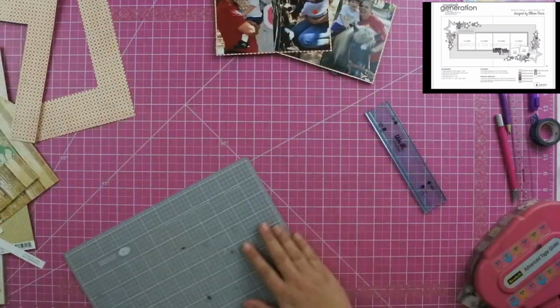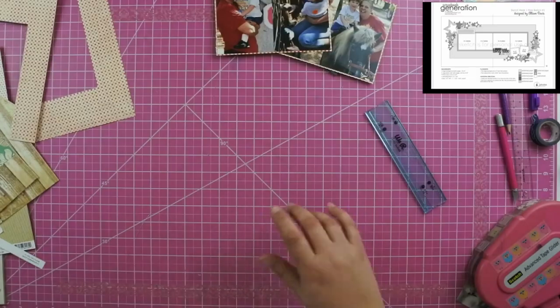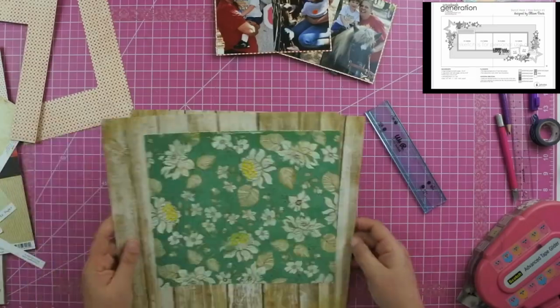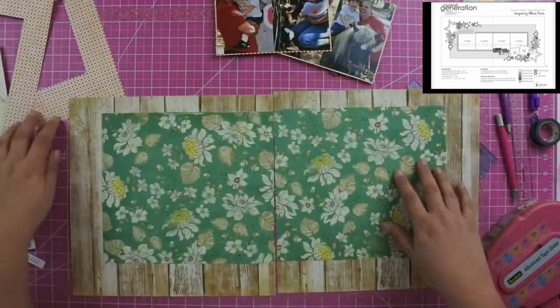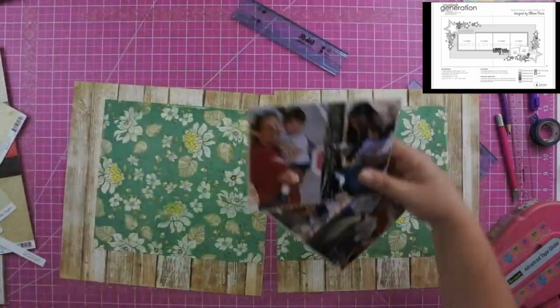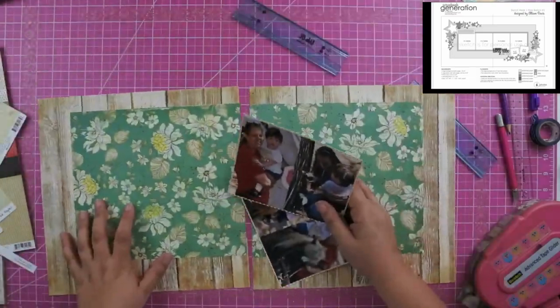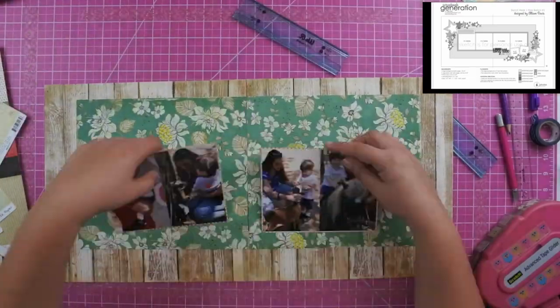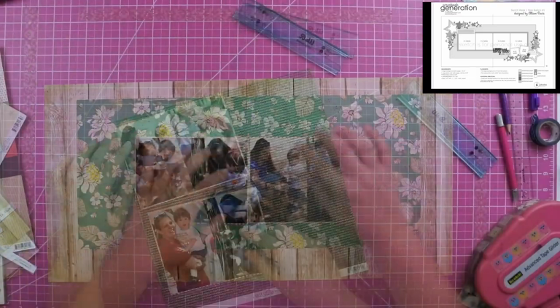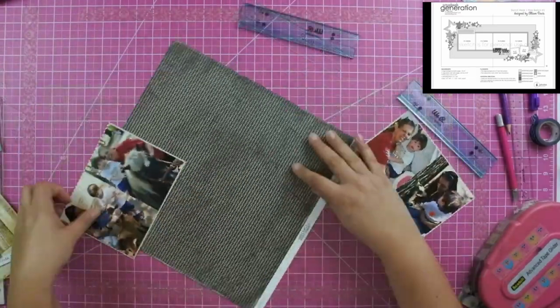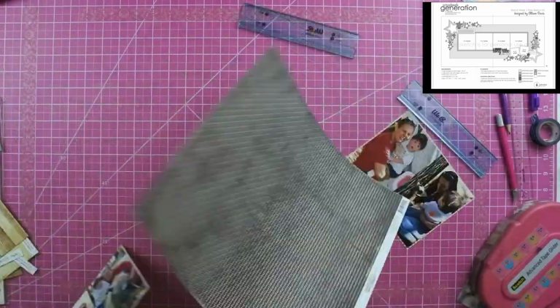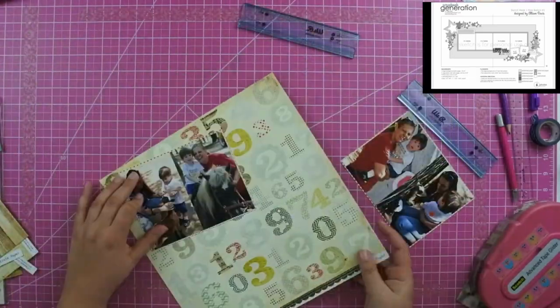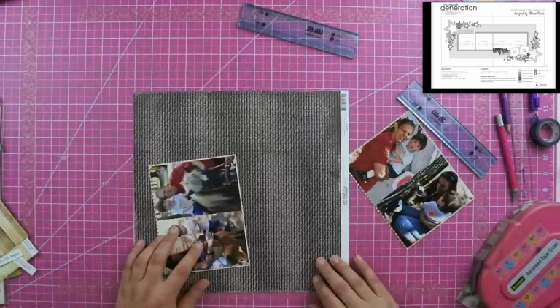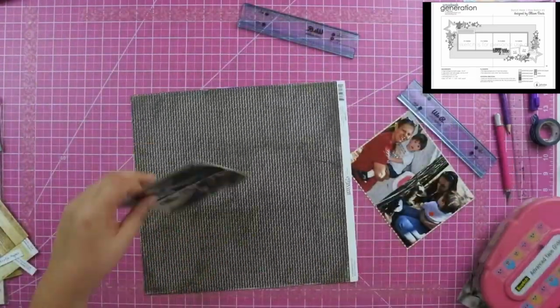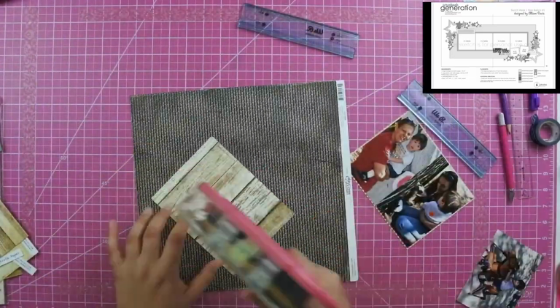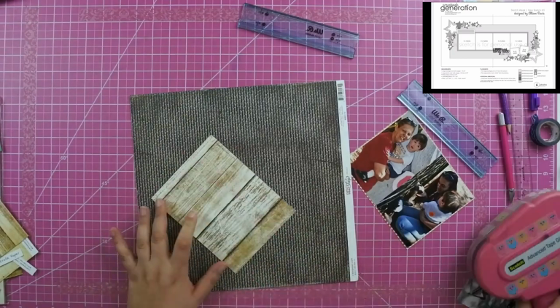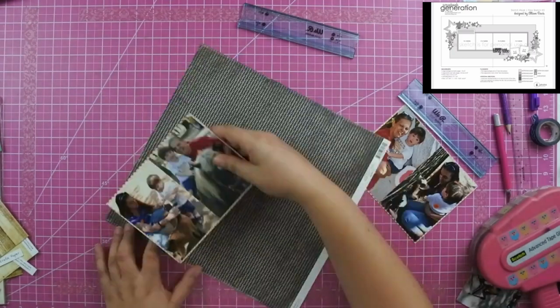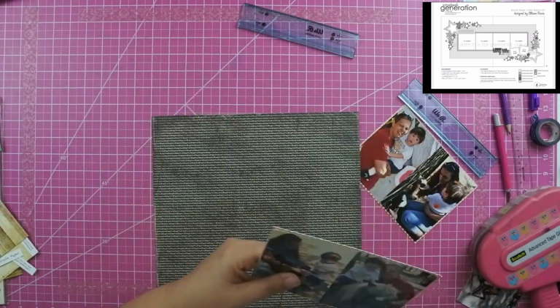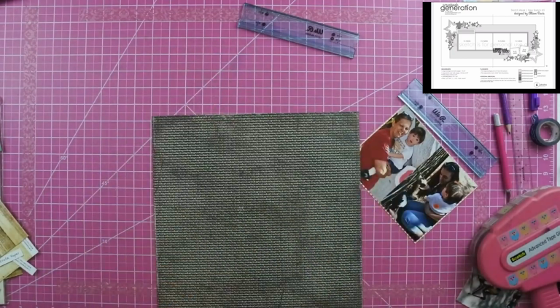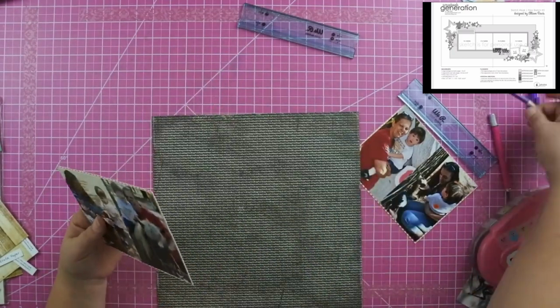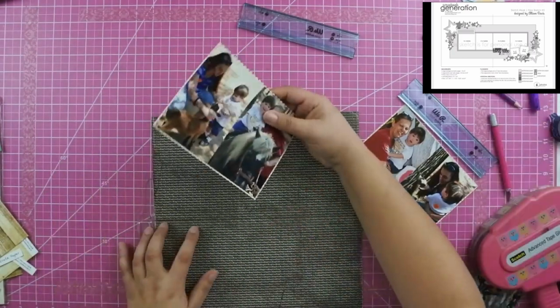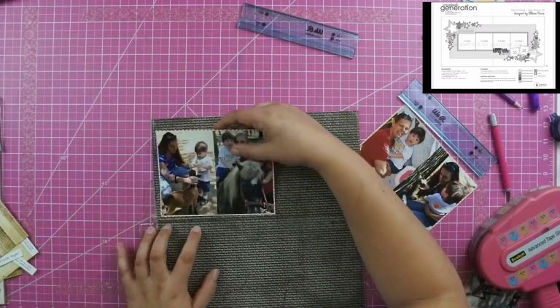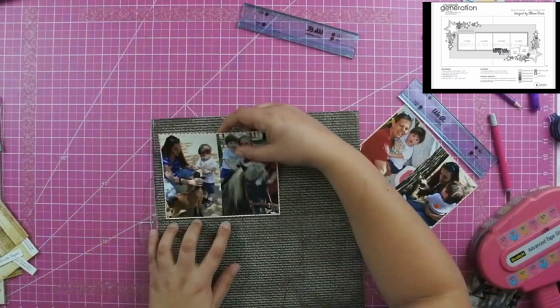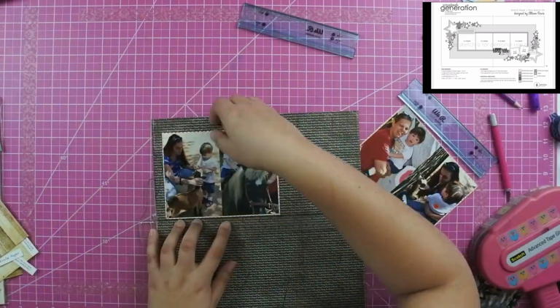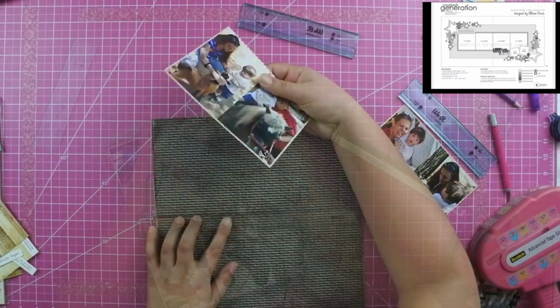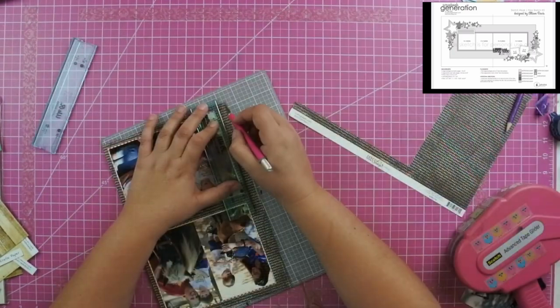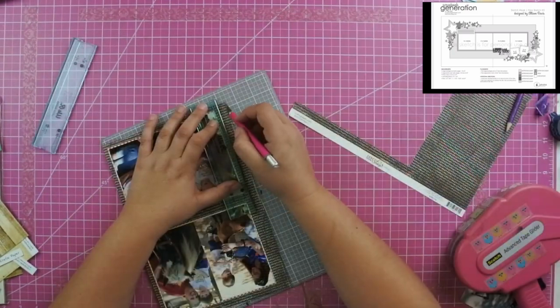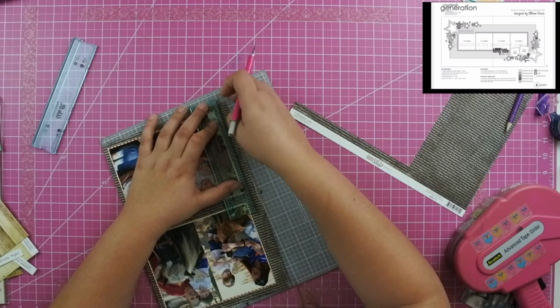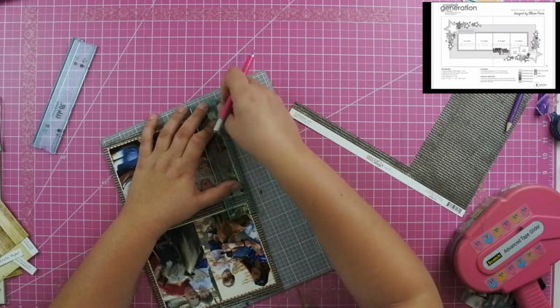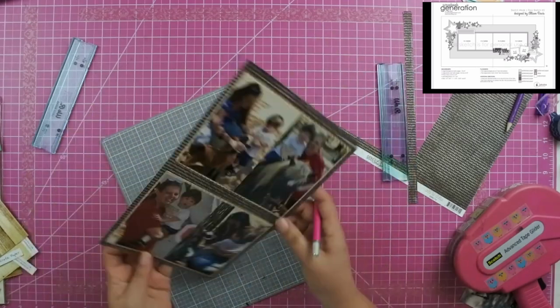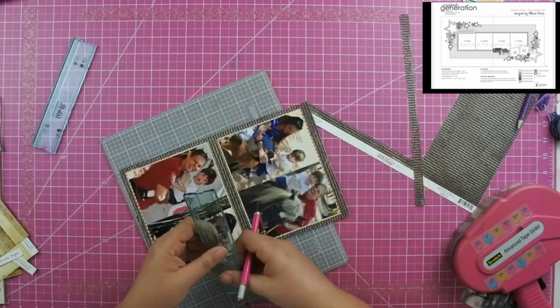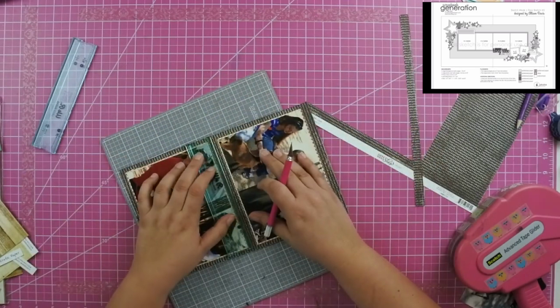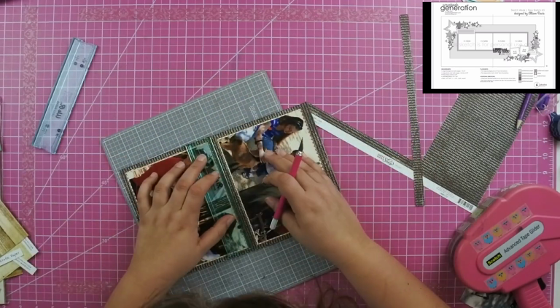I decide to mount them on that red polka dotted paper and then again on this black word paper. Because I cut it so close, you can hardly see the words — you really just see a black and white pattern paper.